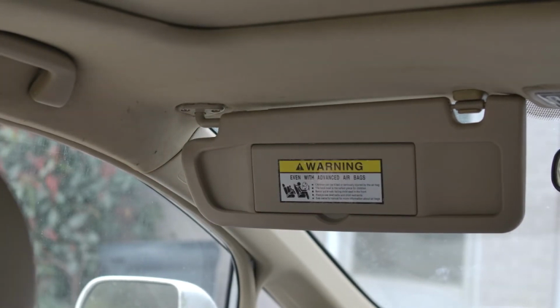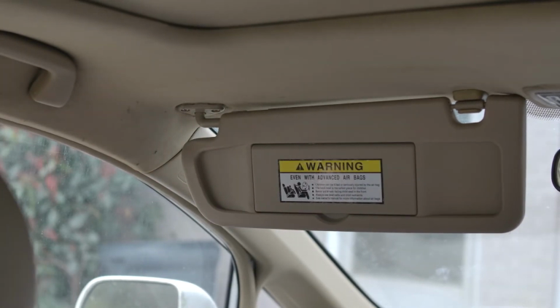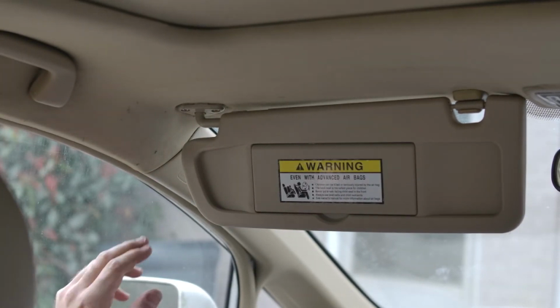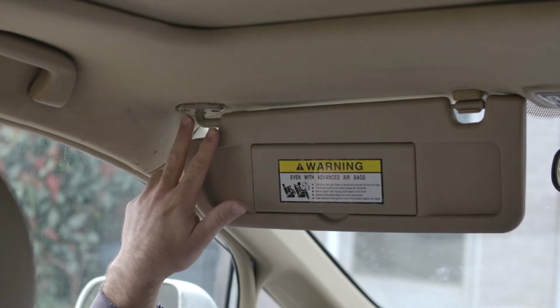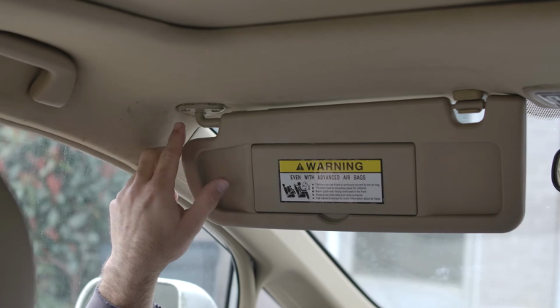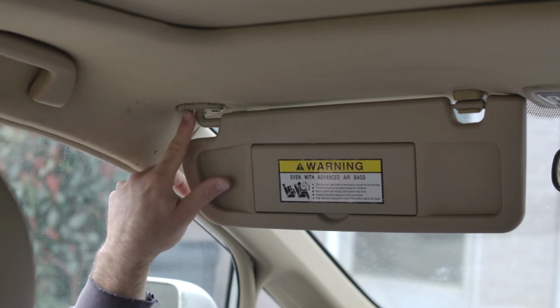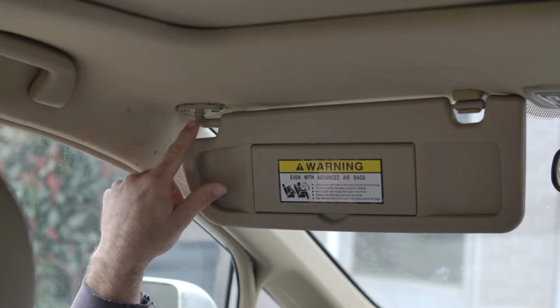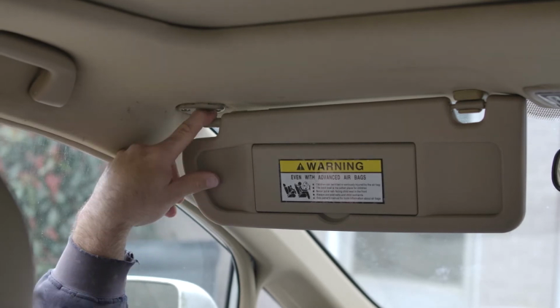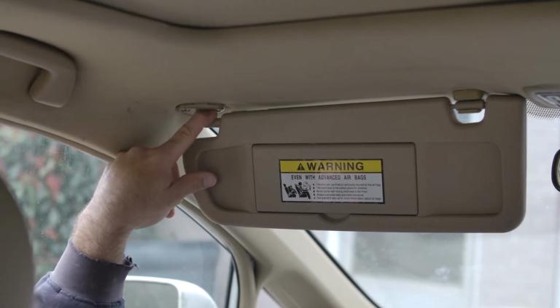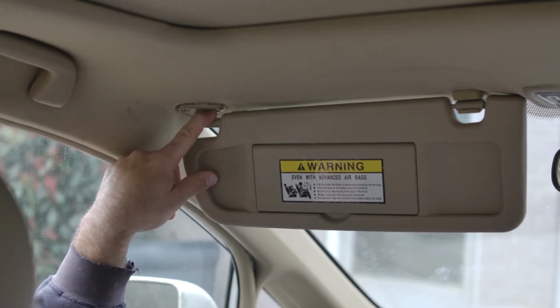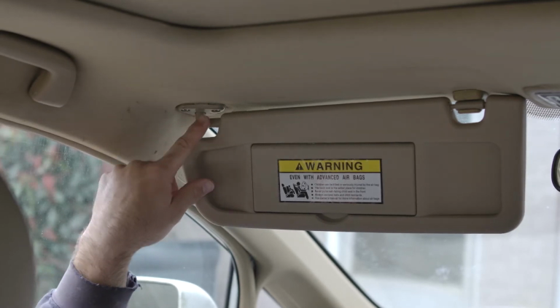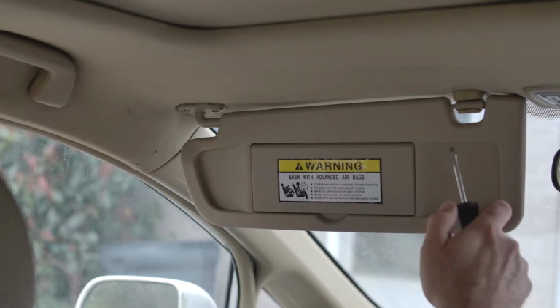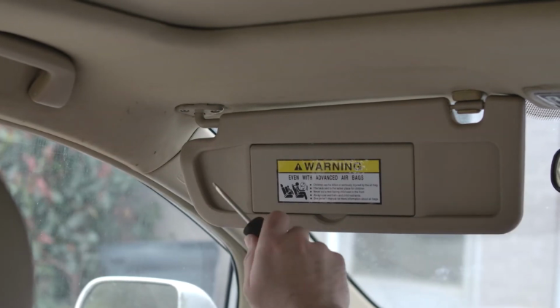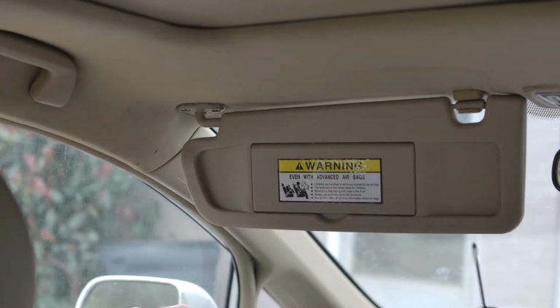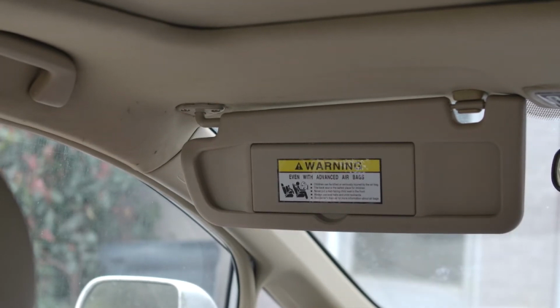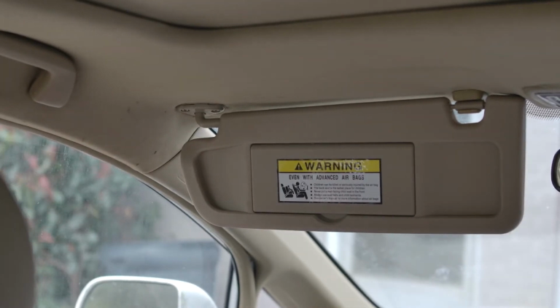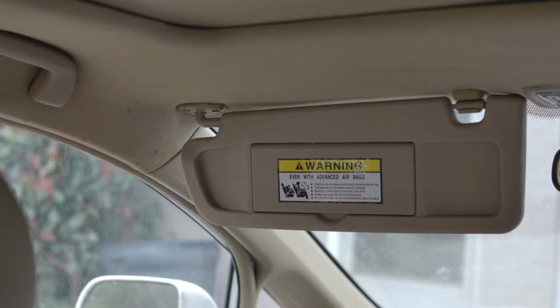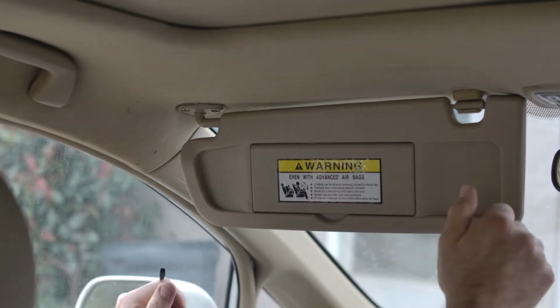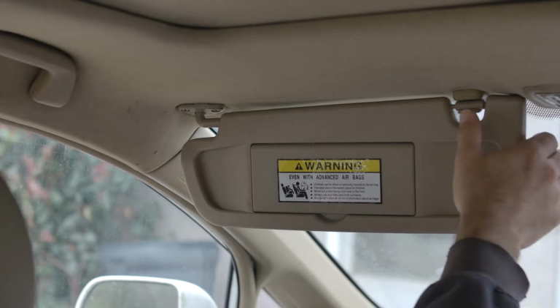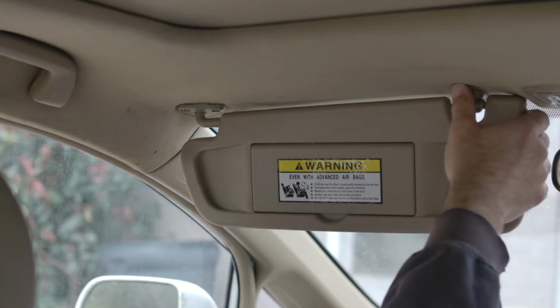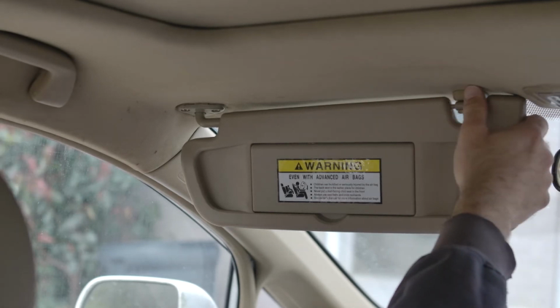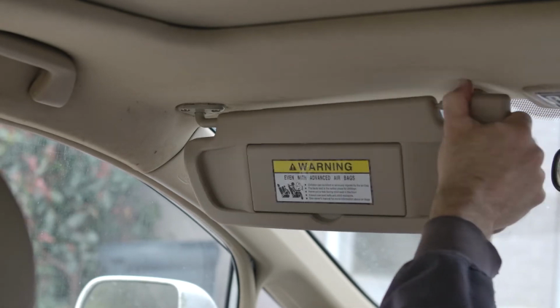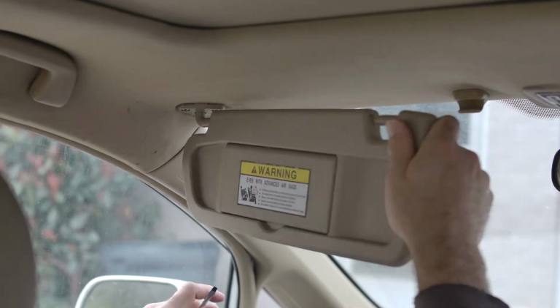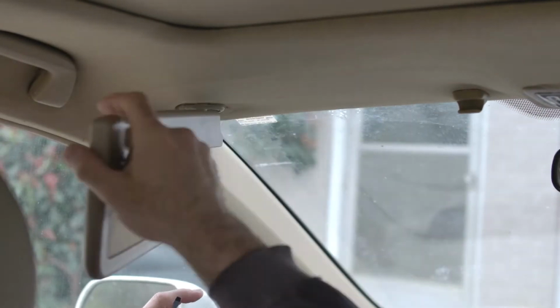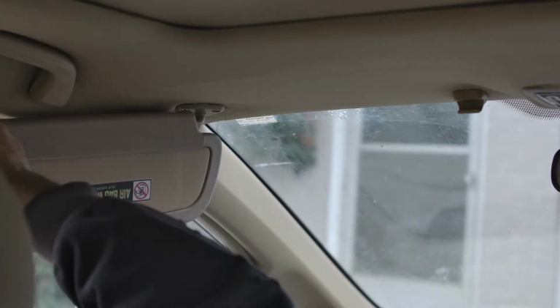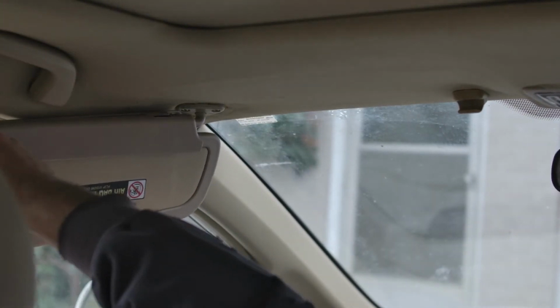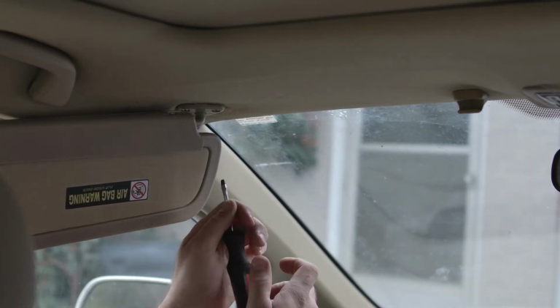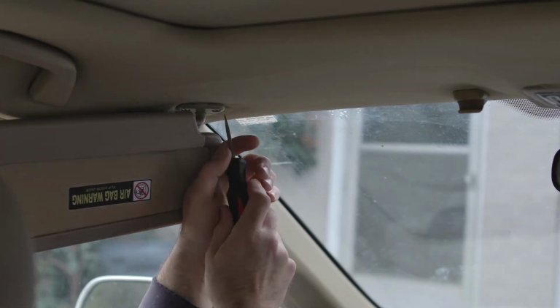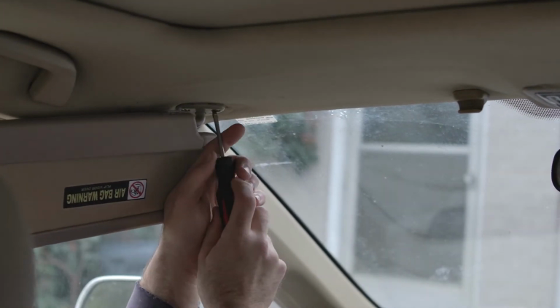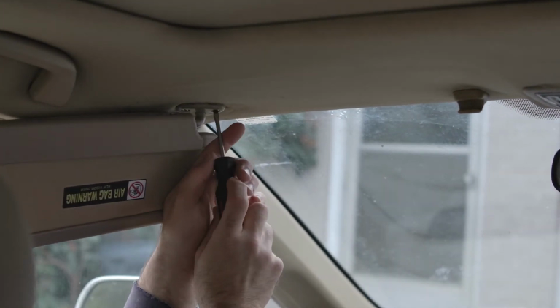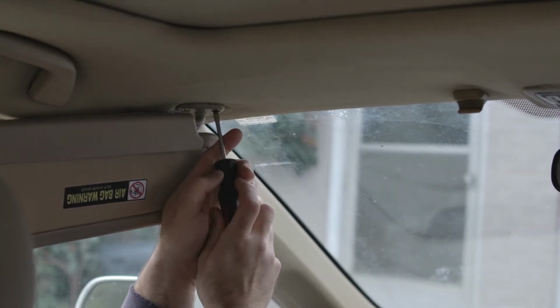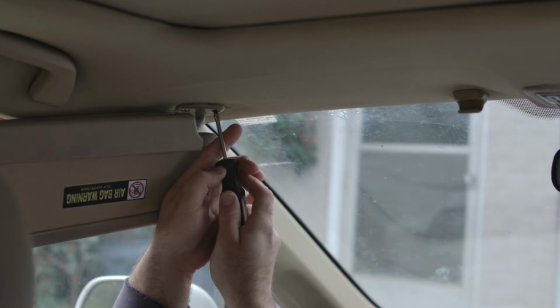There are only two screws right here — one here and one right over here. You may have to move this around to get that loose. My suggestion would be to take this loose, spin it around, and get this first one that's hard to get to.